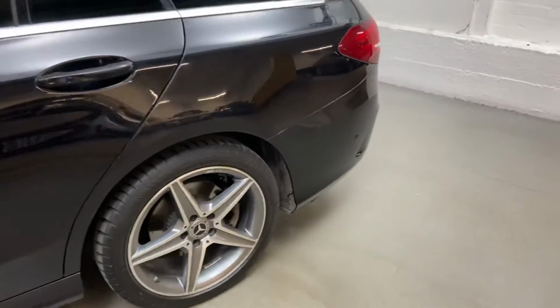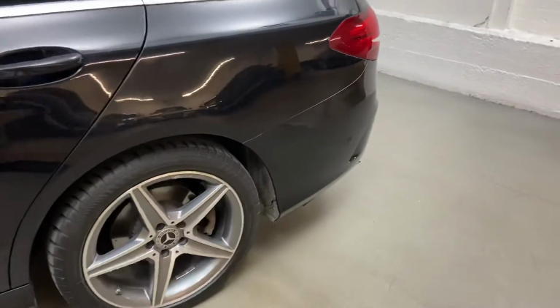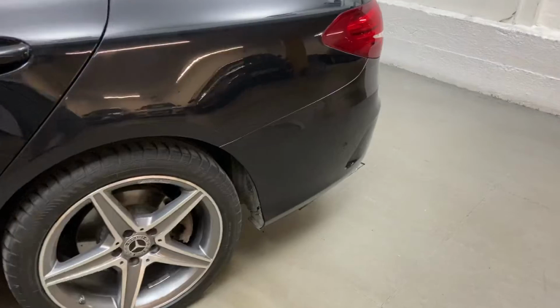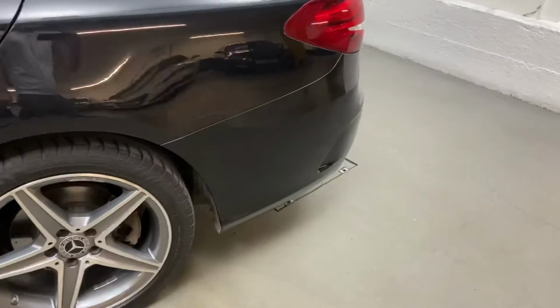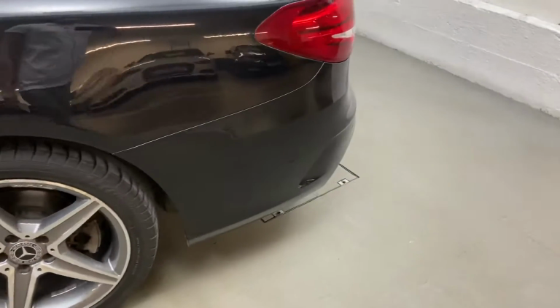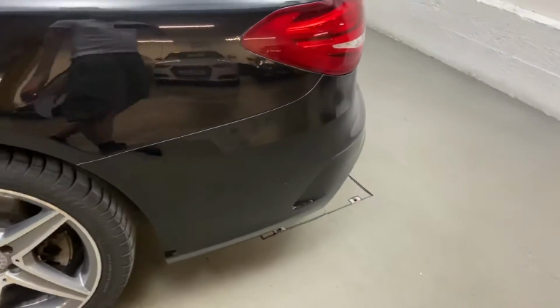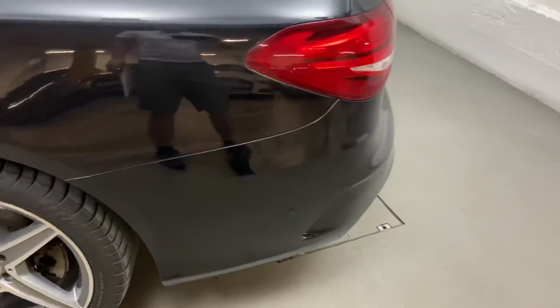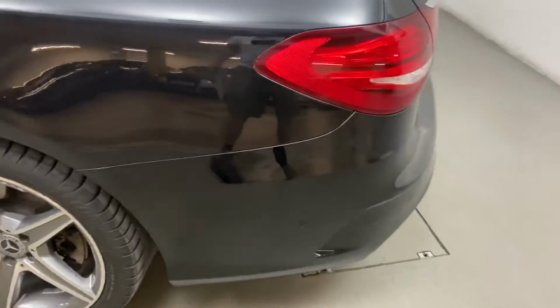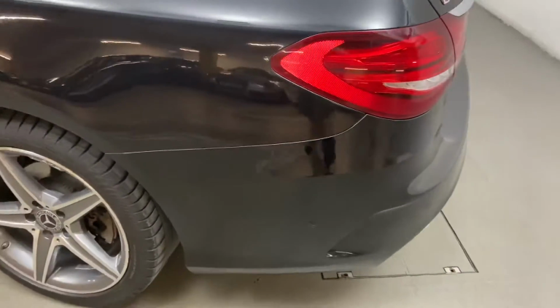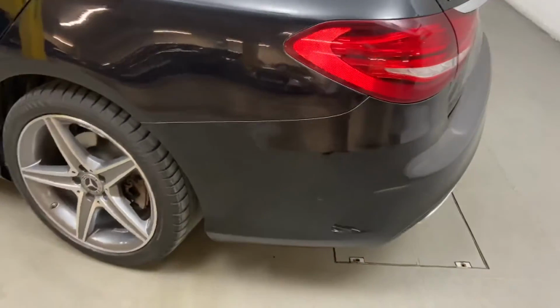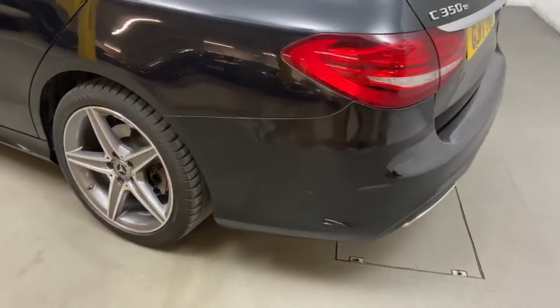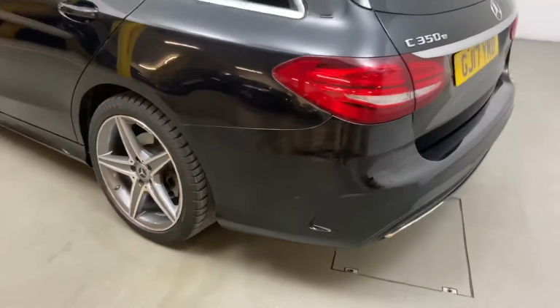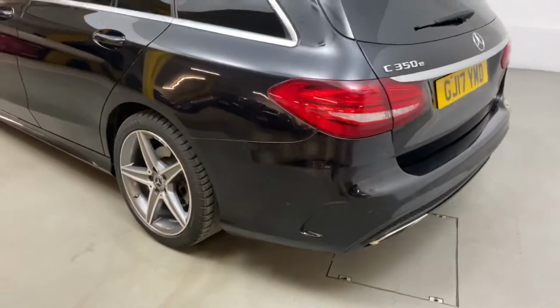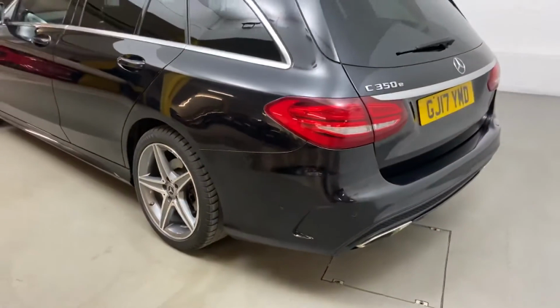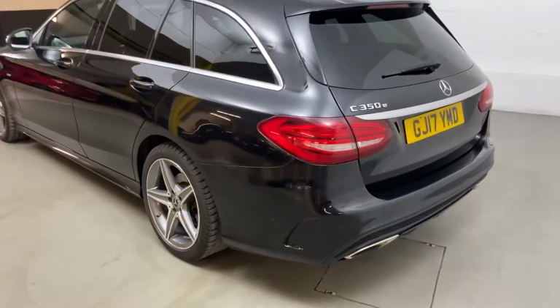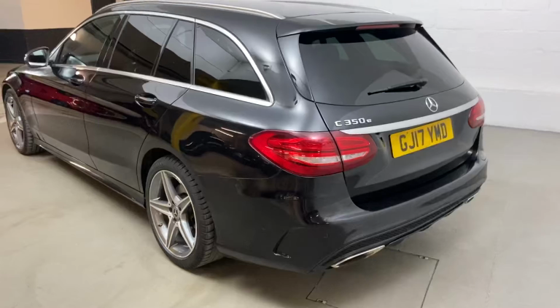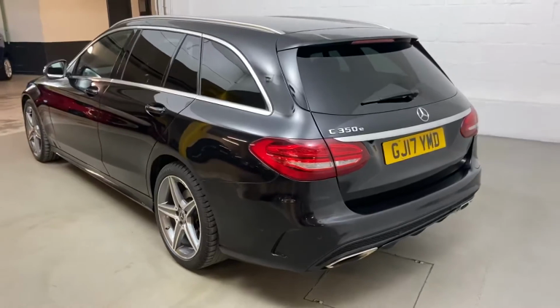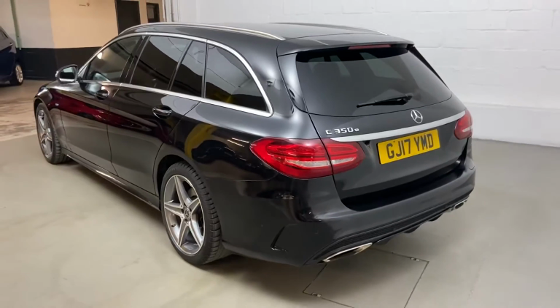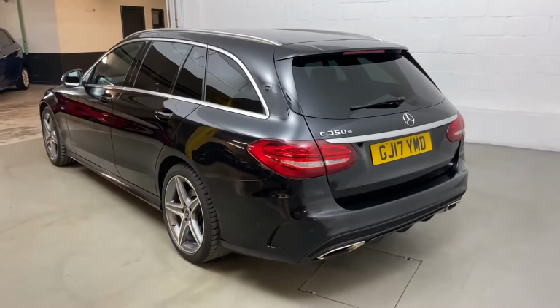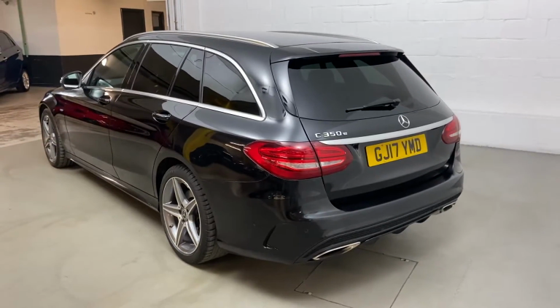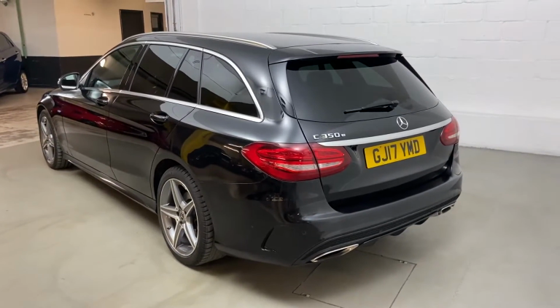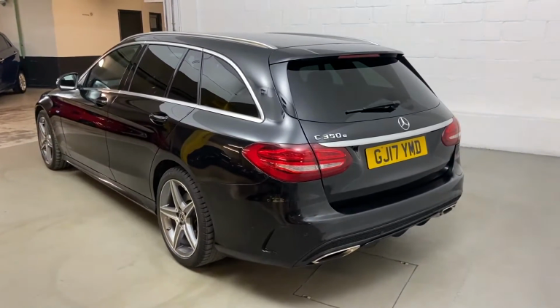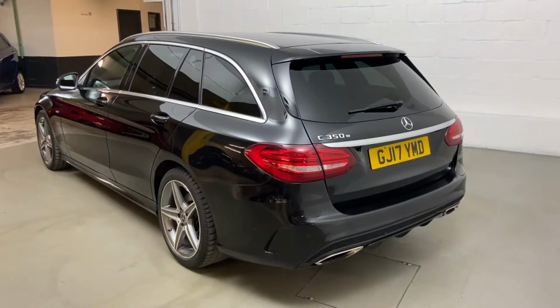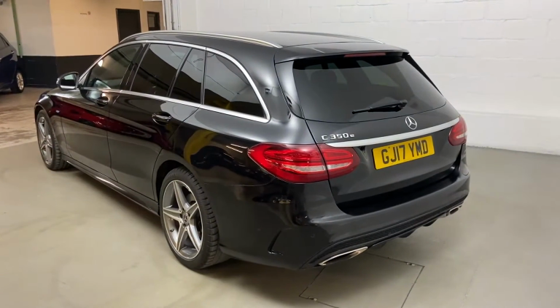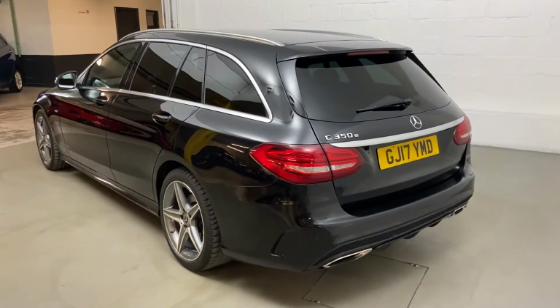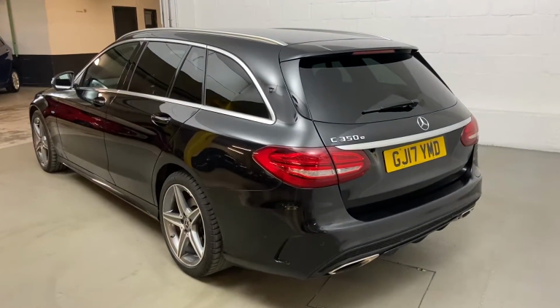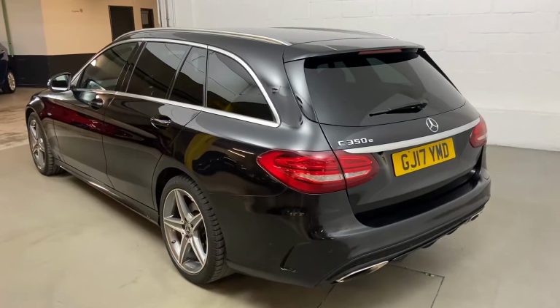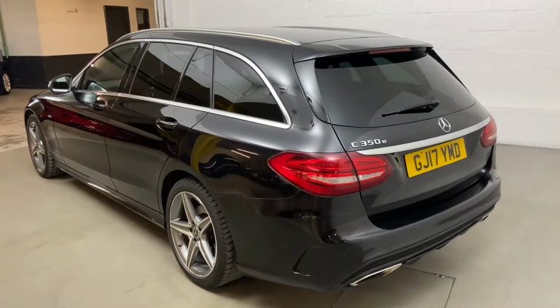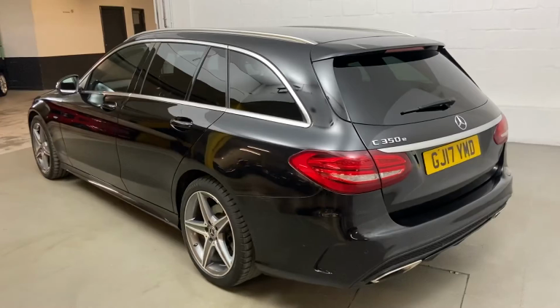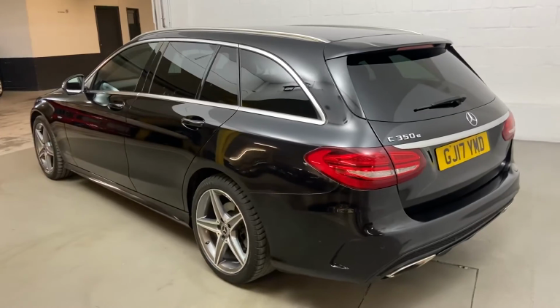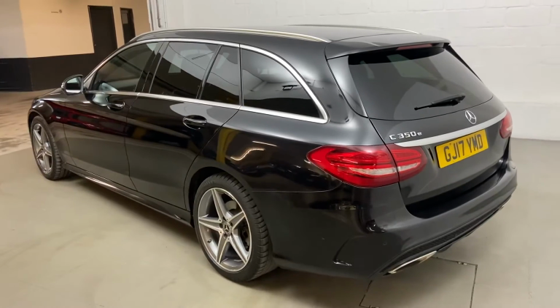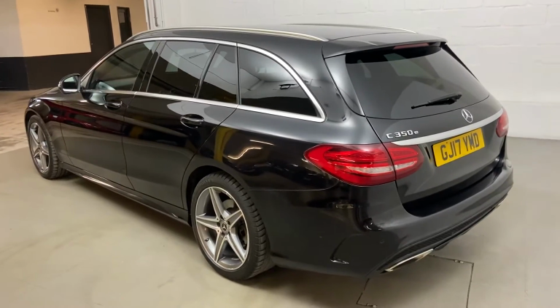This car comes complete with a full Mercedes service history. And as usual, you get your six months warranty as standard from us, and that can be extended for £249 on this car.